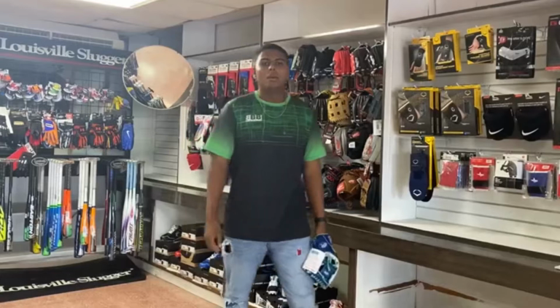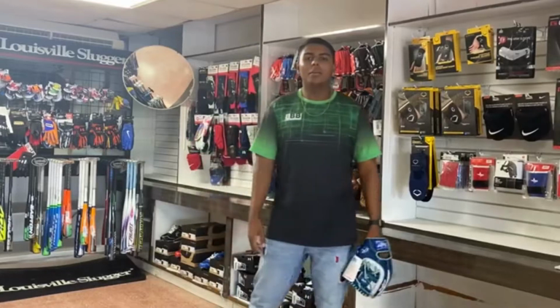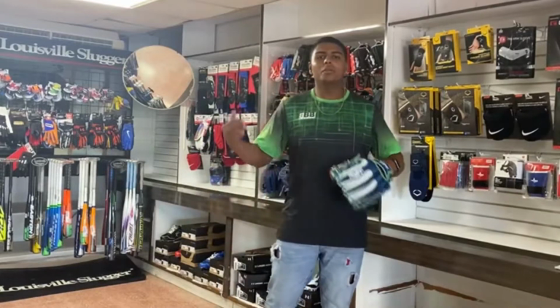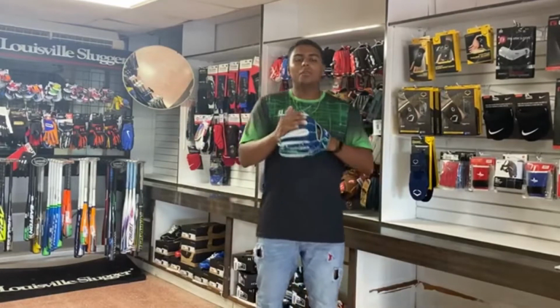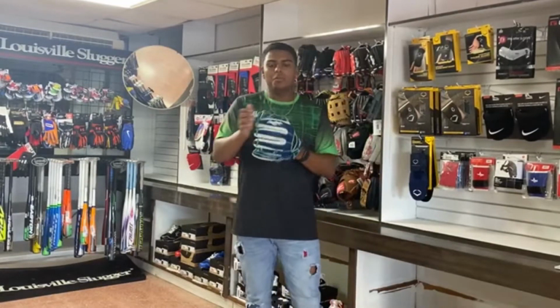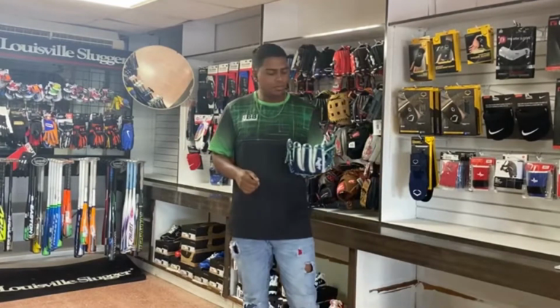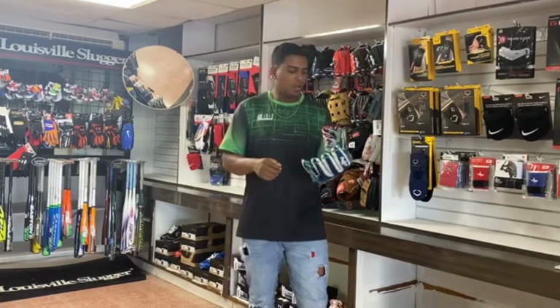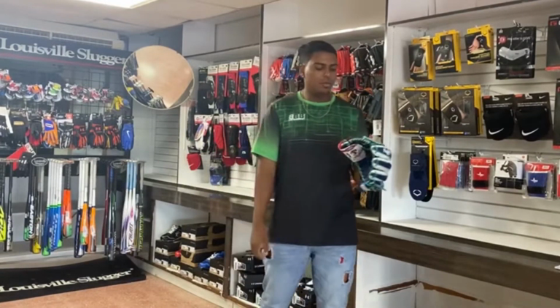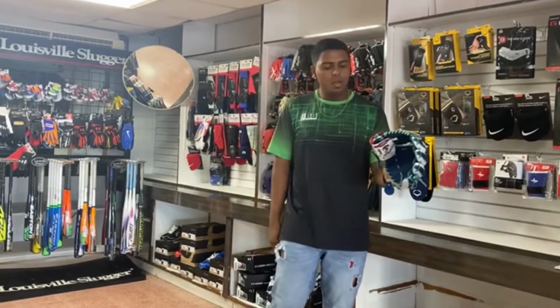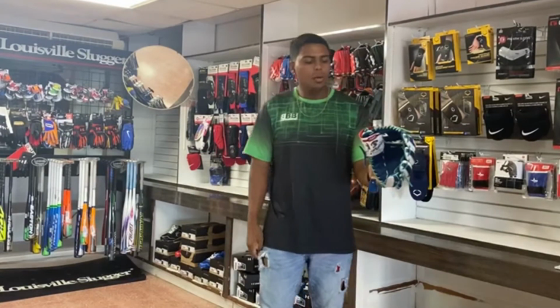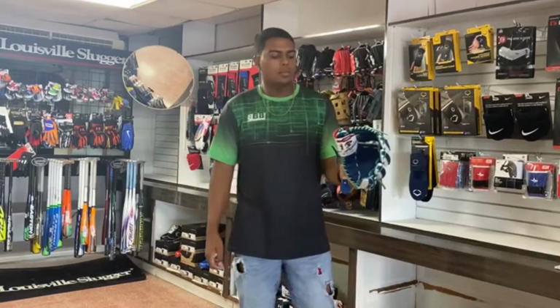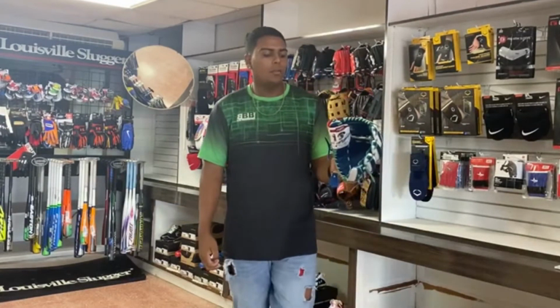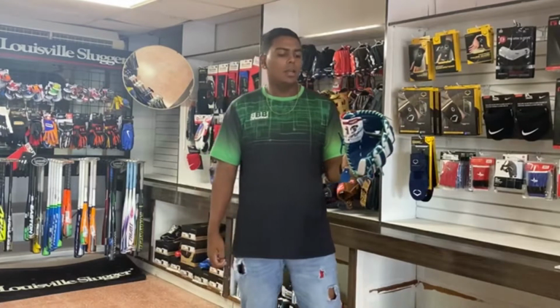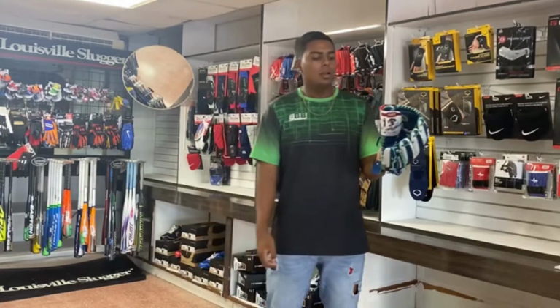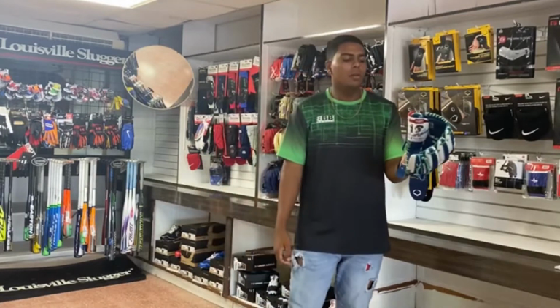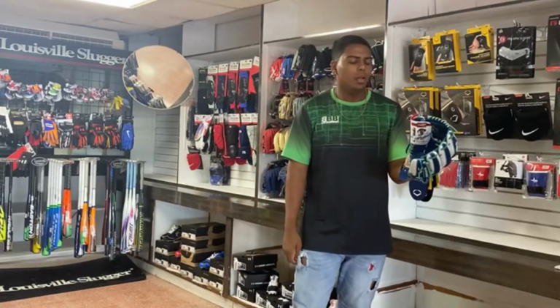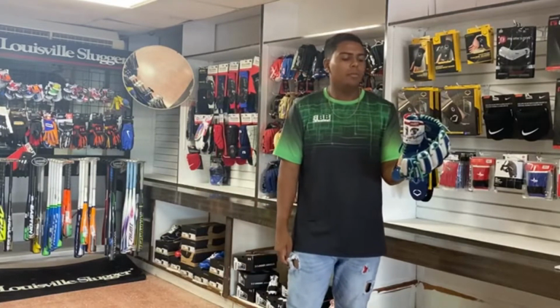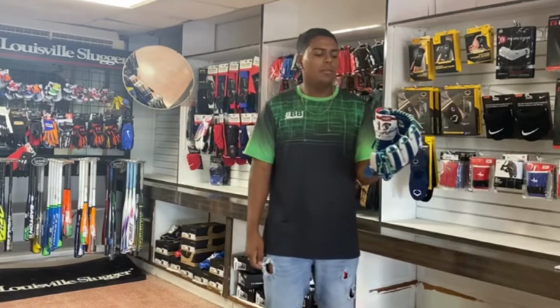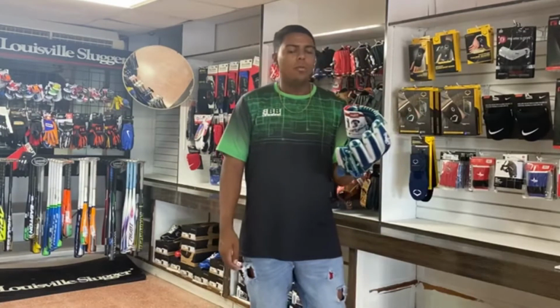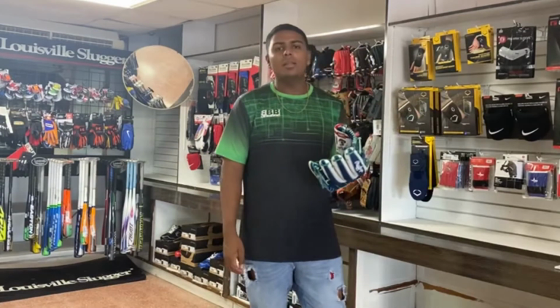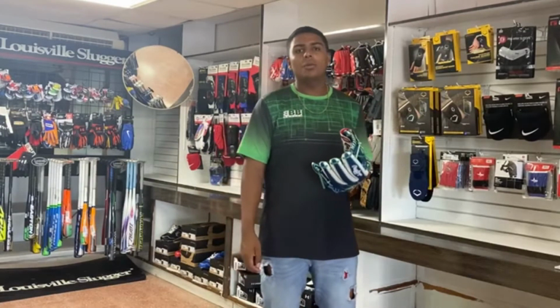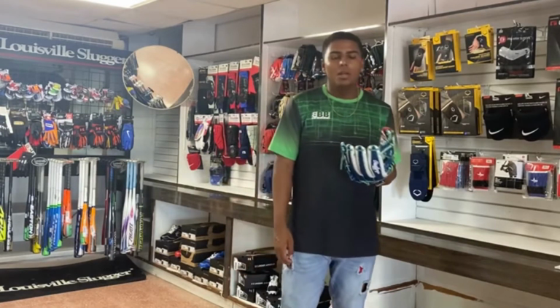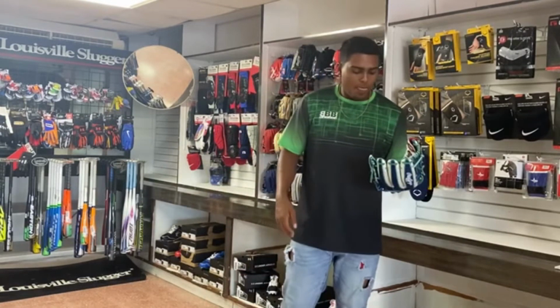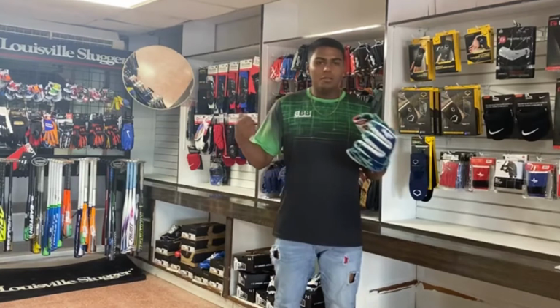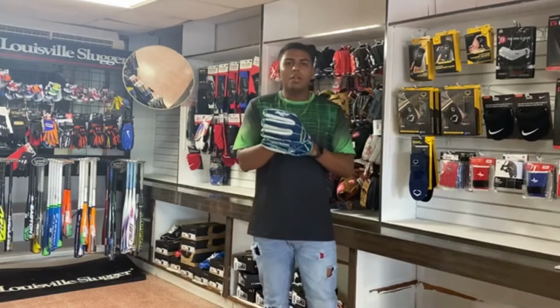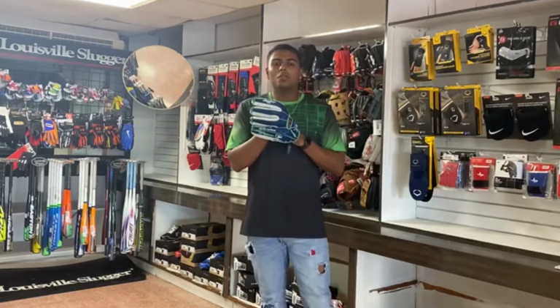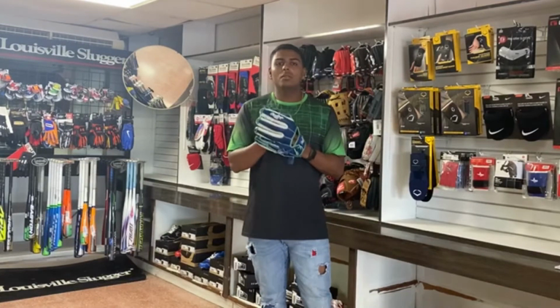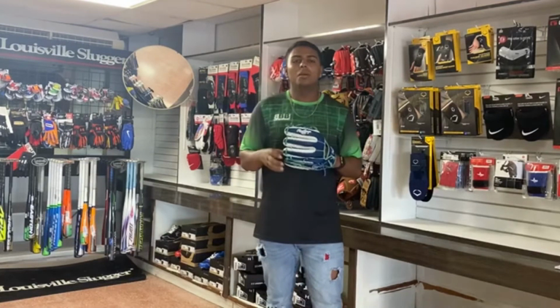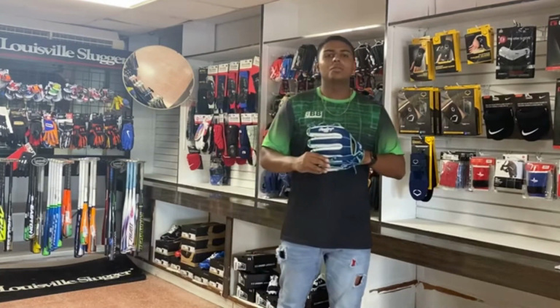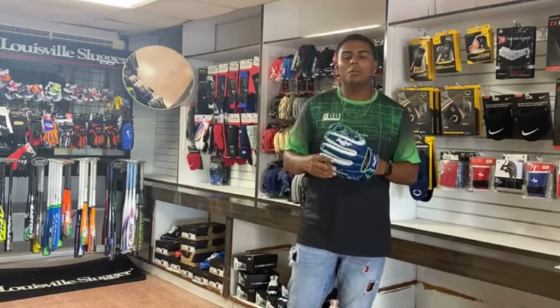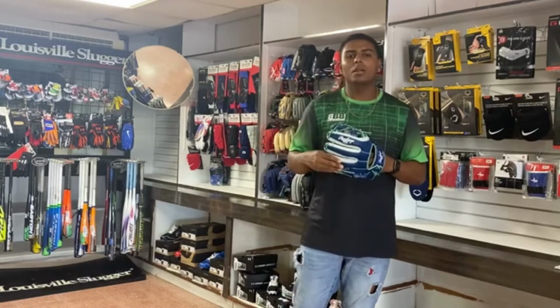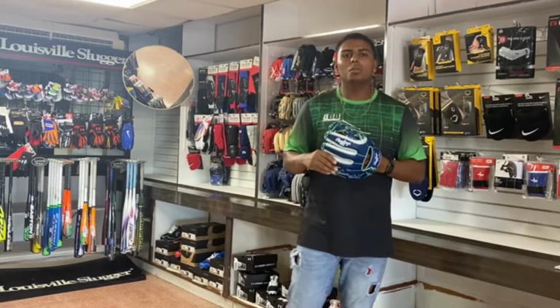Hi, my name is Kevin from BB Sports and today I will show you the Rollins Head of High Glove 11.5 right-handed throw. This is for infielders, third baseman, shortstop and second baseman.